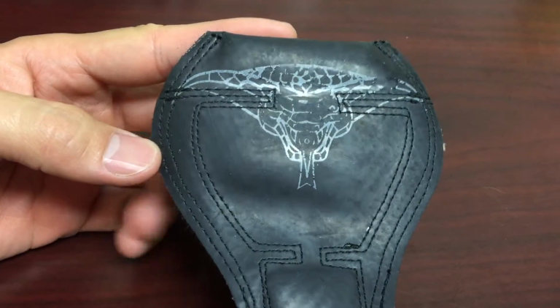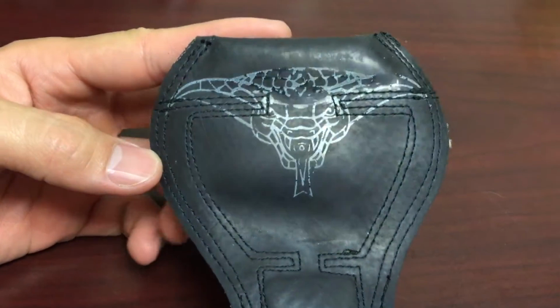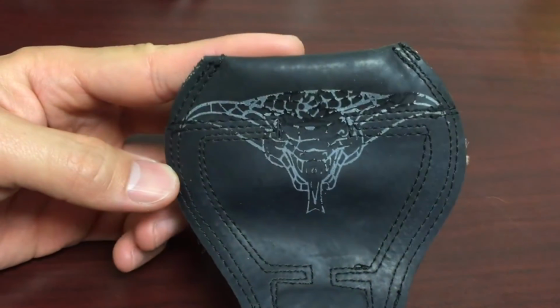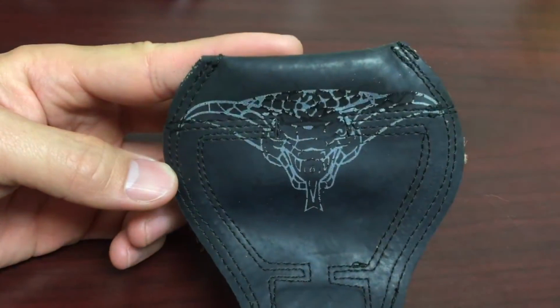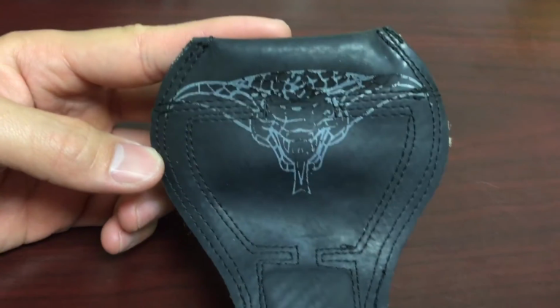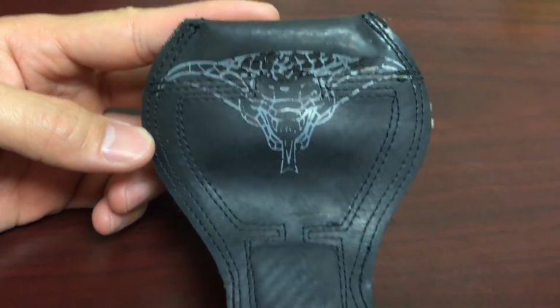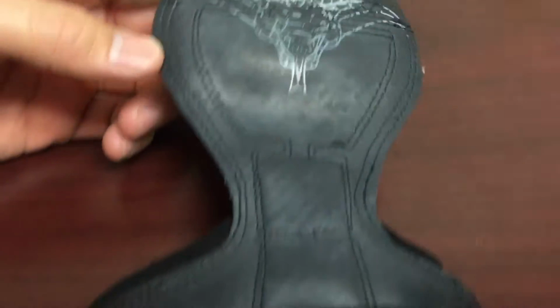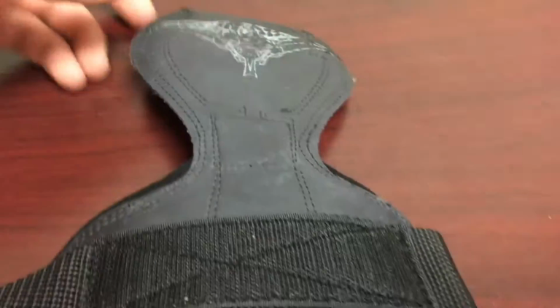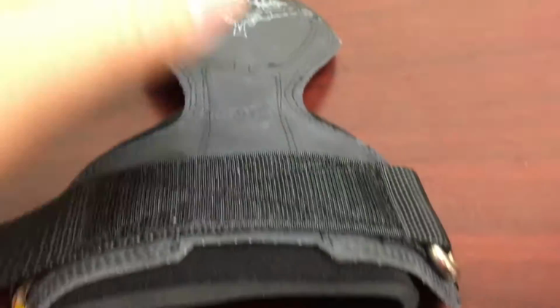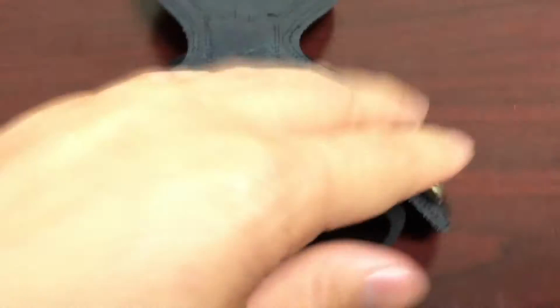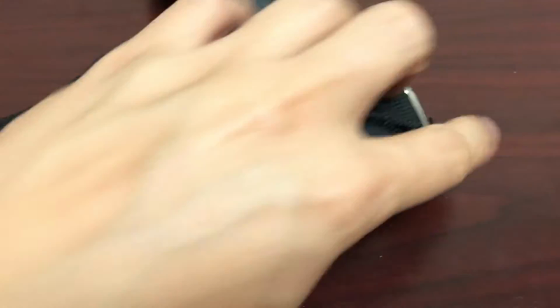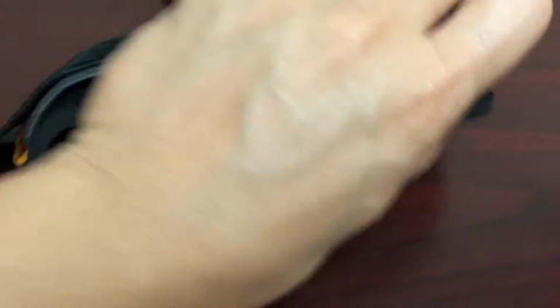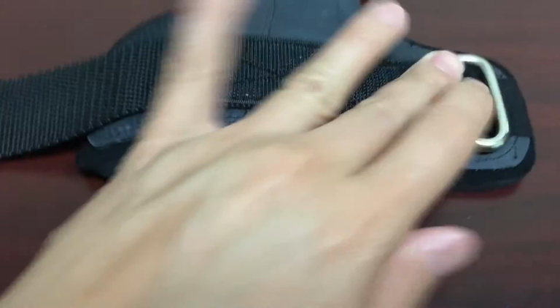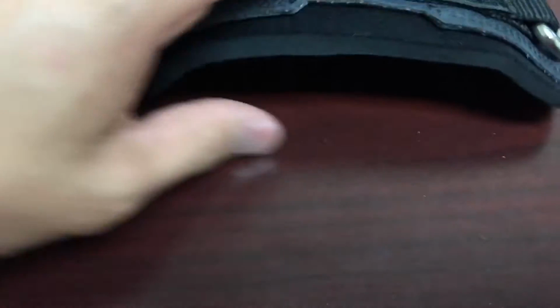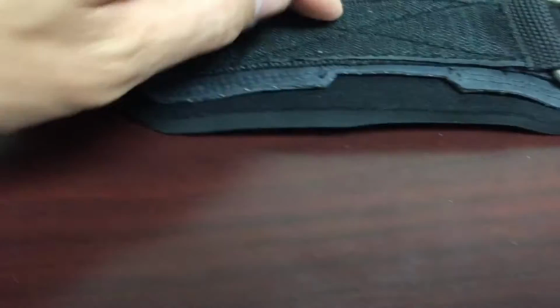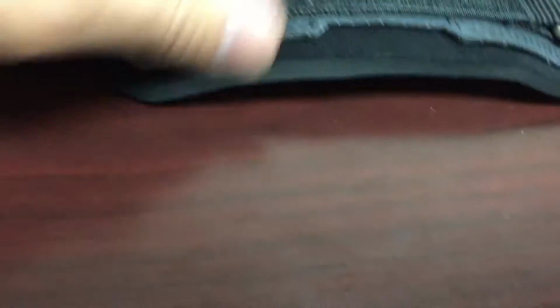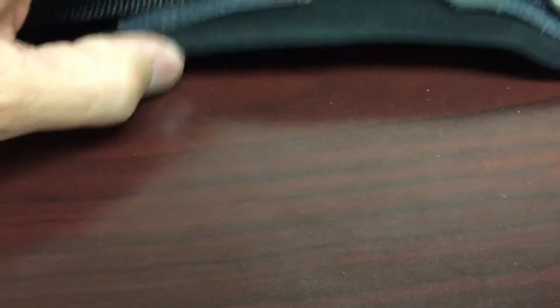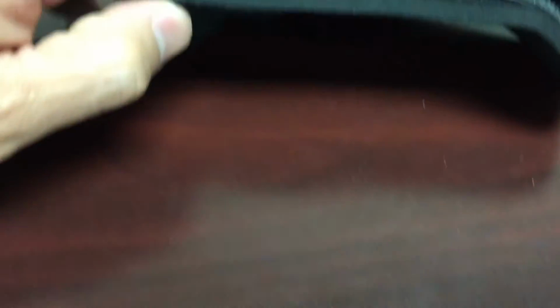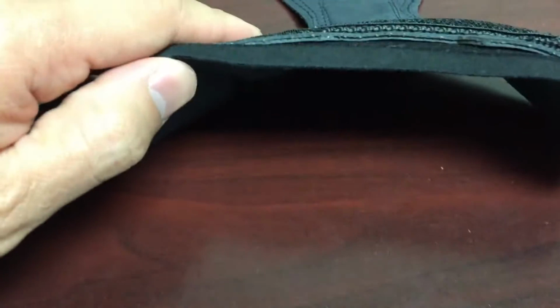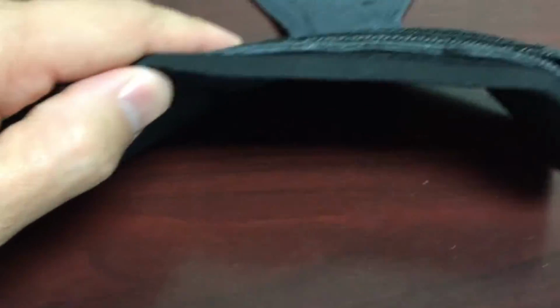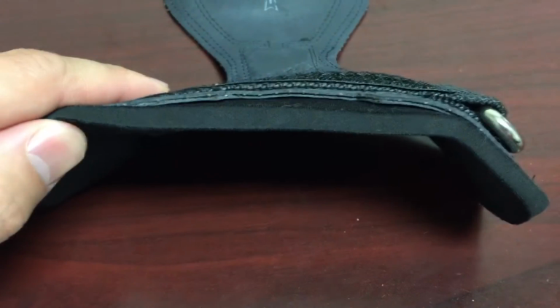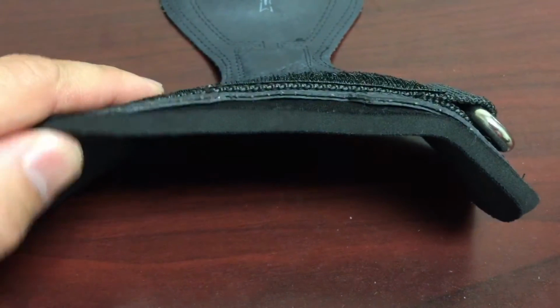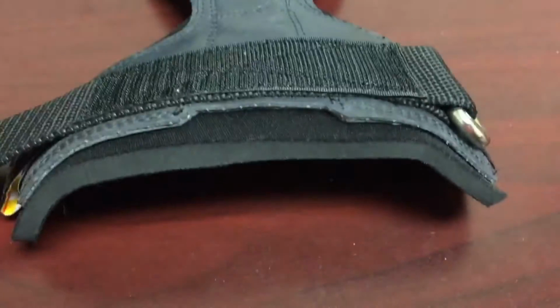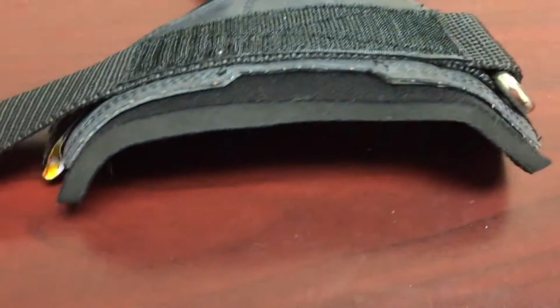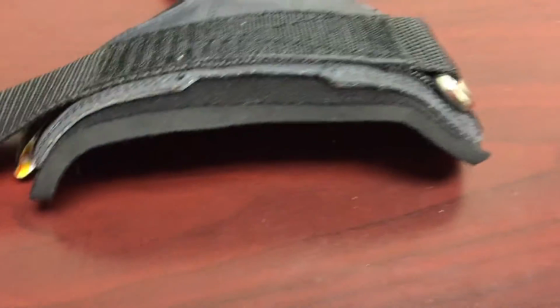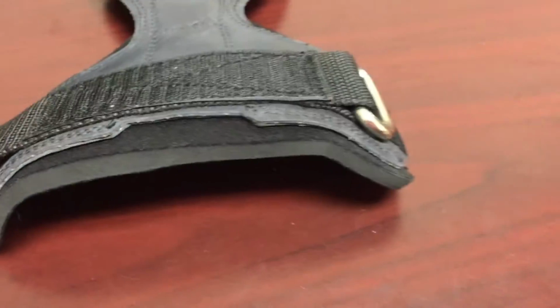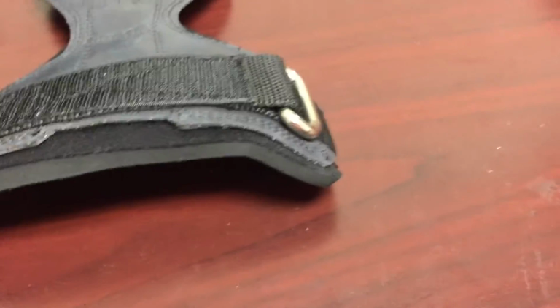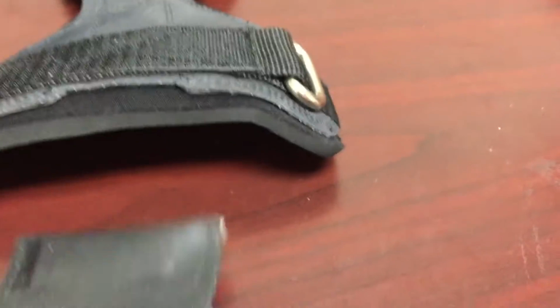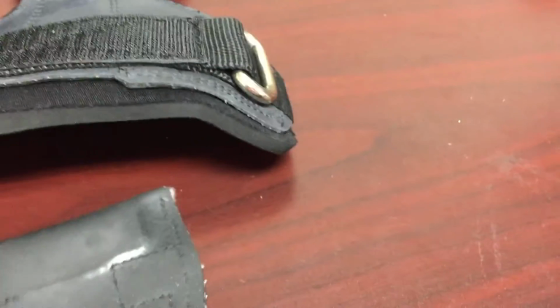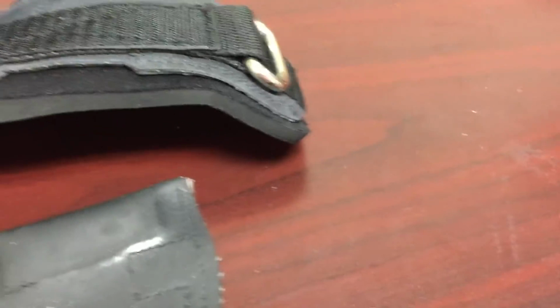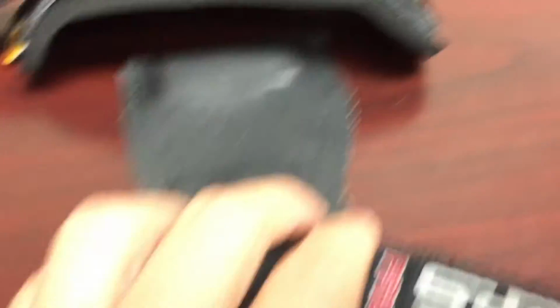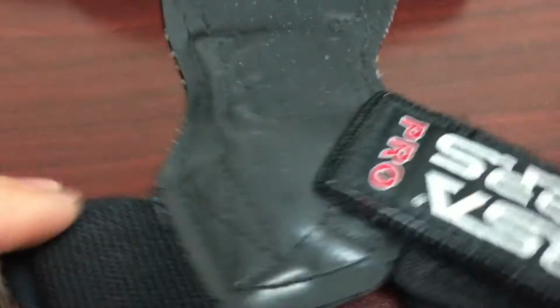There's a Cobra emblem or logo there that fits the name. But the neoprene that goes all the way through makes it really, really comfortable.